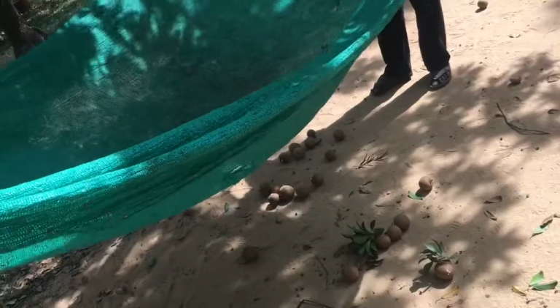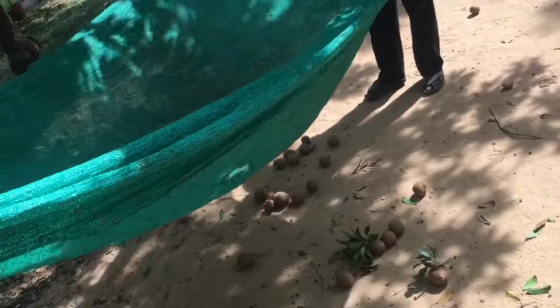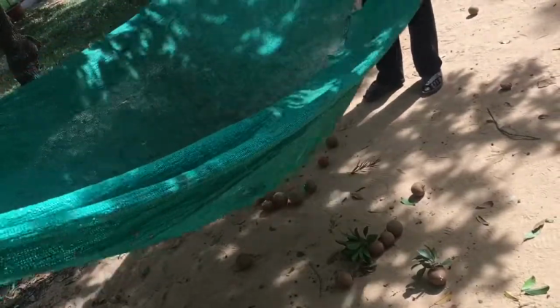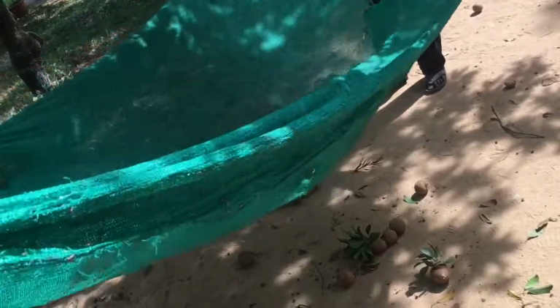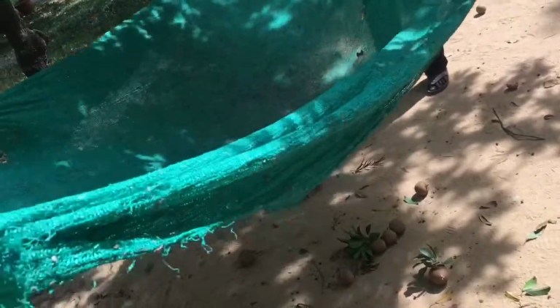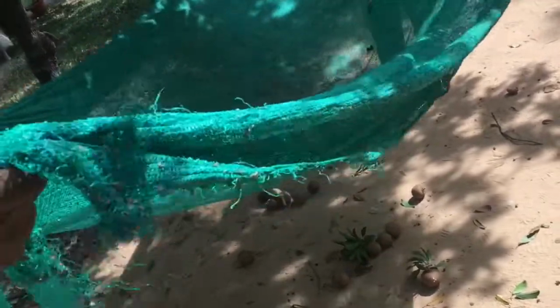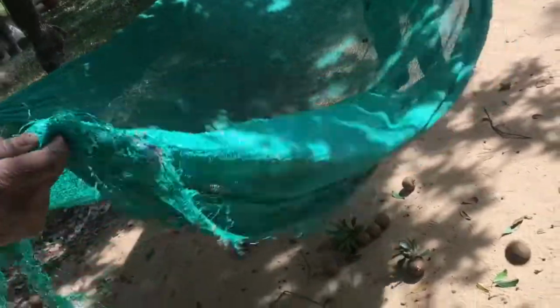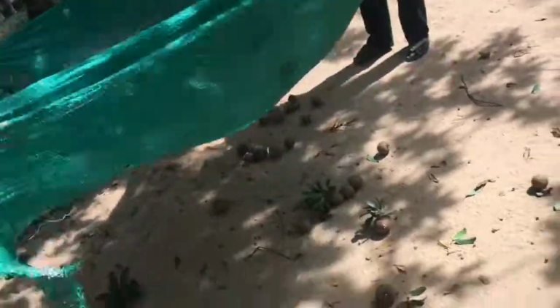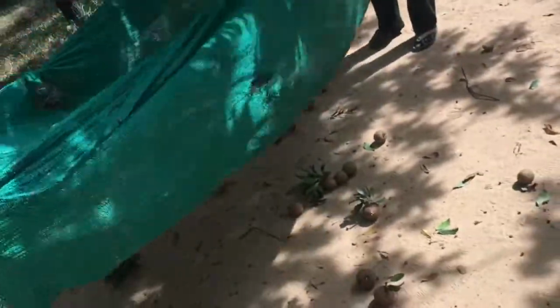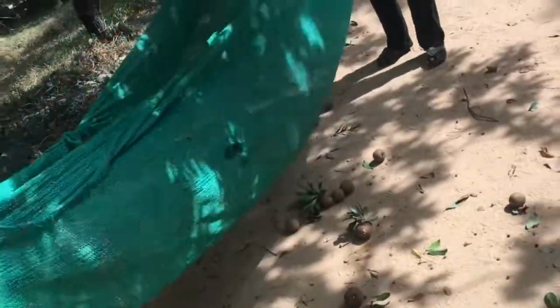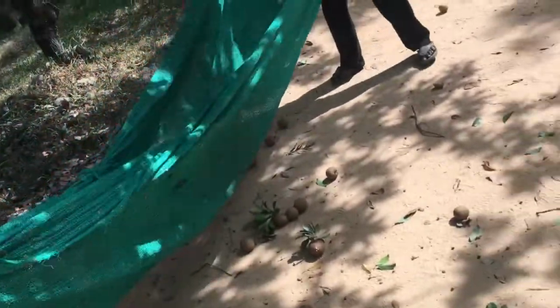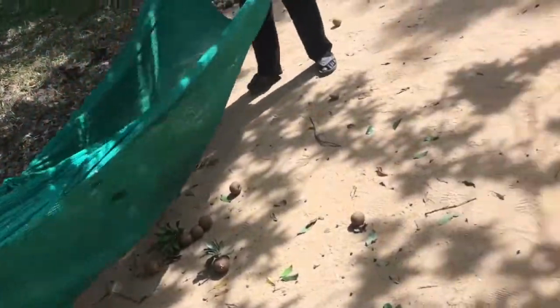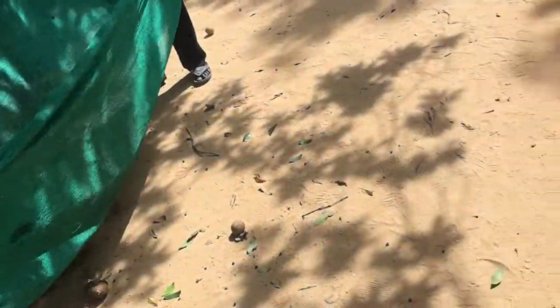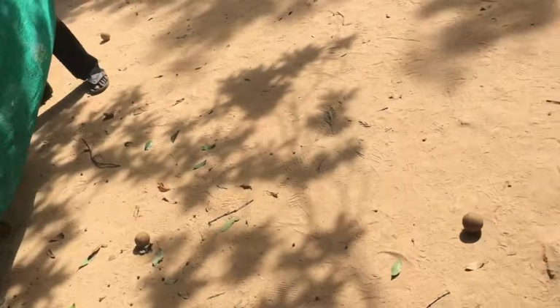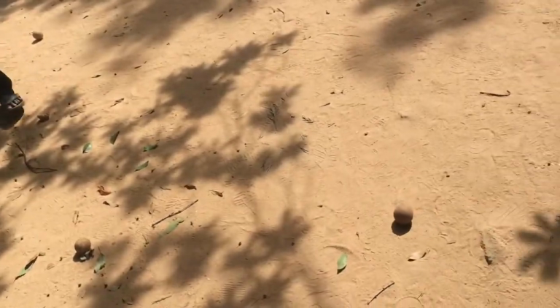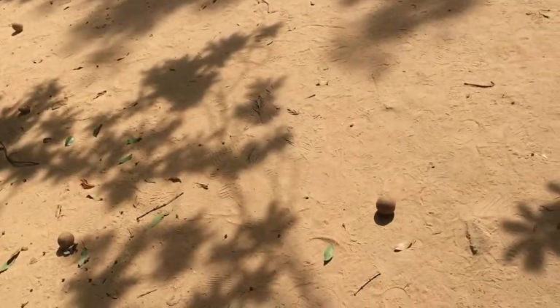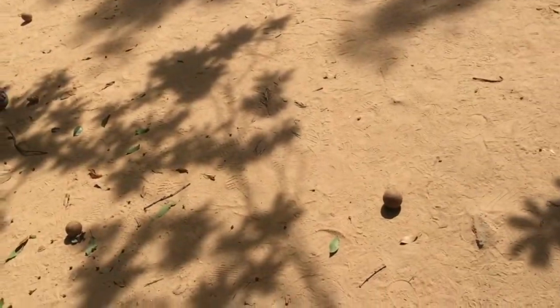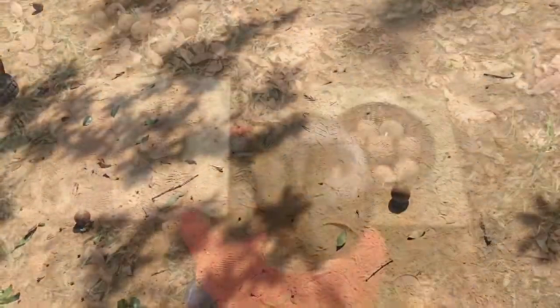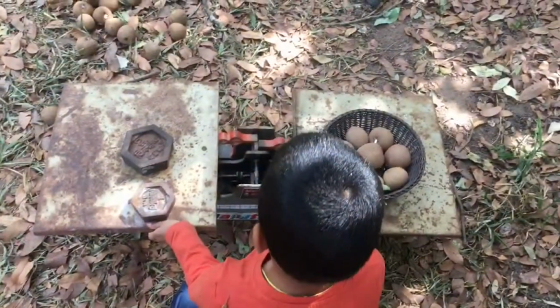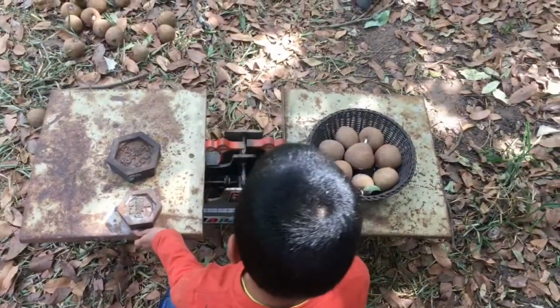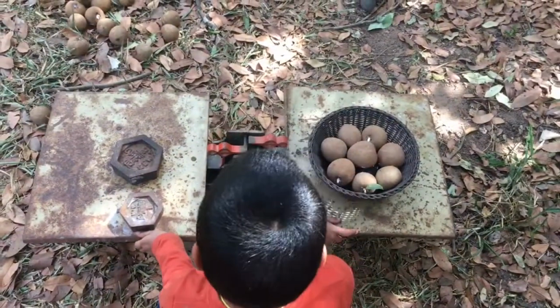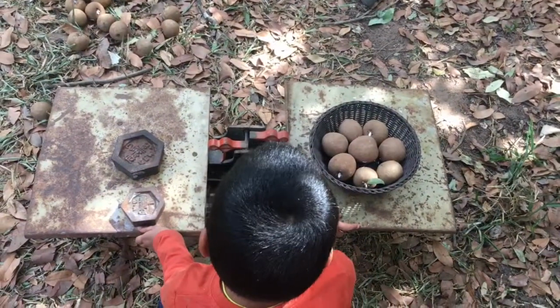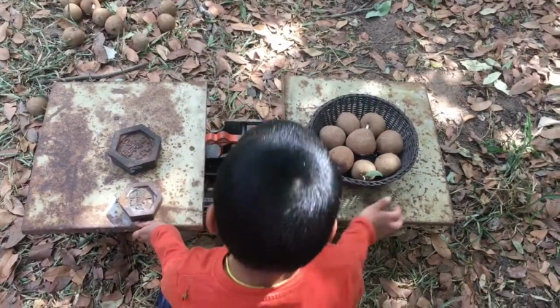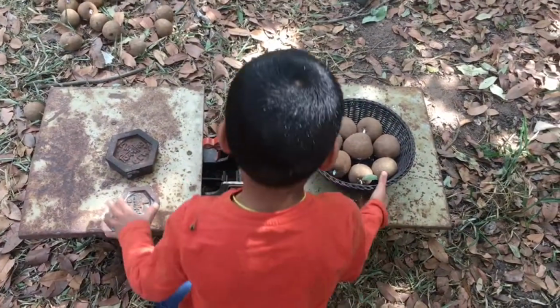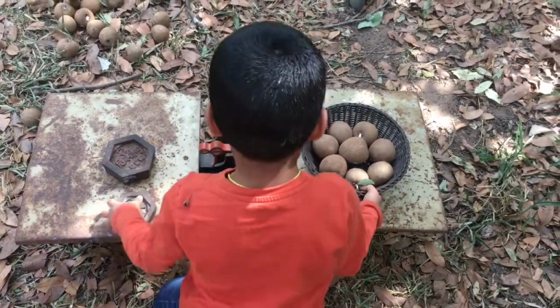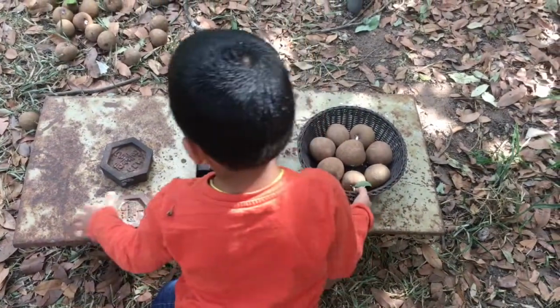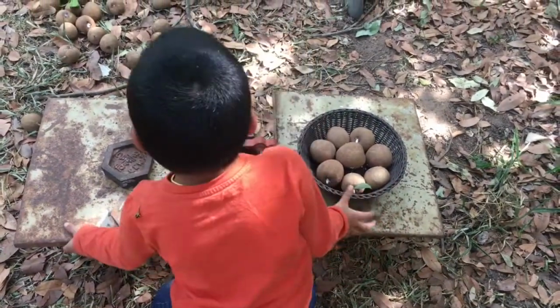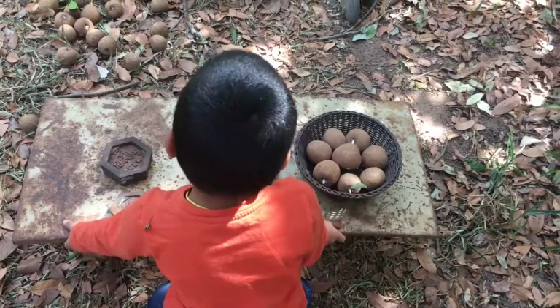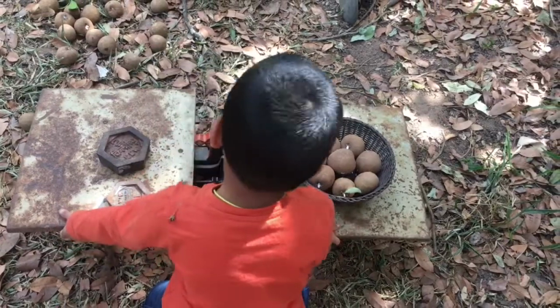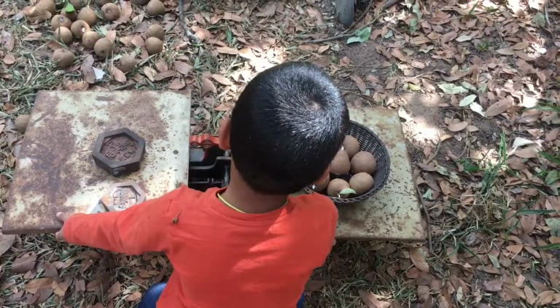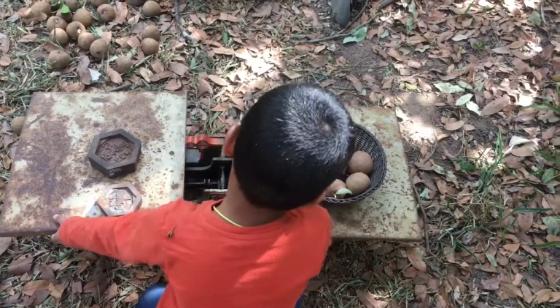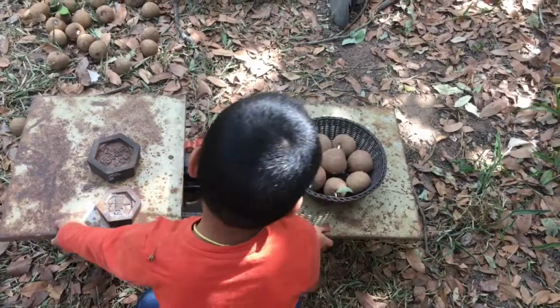My child also learned that if the Sapota falls from the tree it gets damaged. He started weighing the fruits with a balance scale on his own until the farmer came to the place.